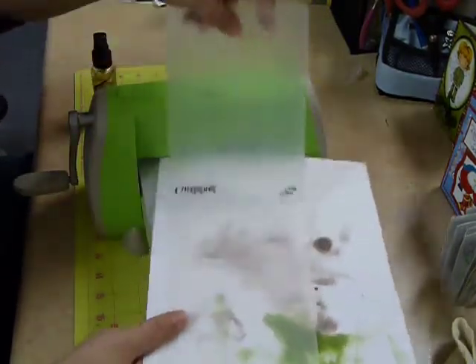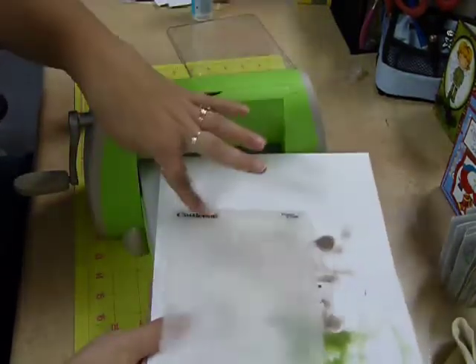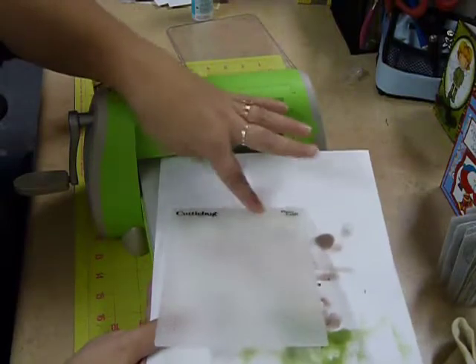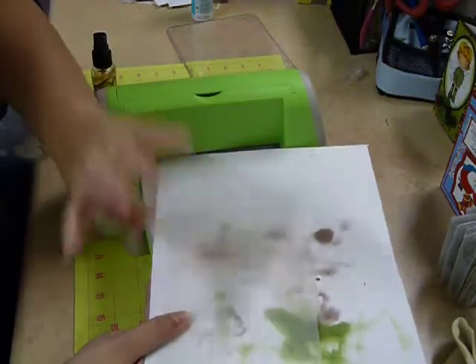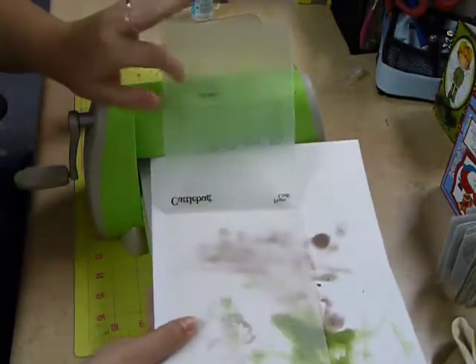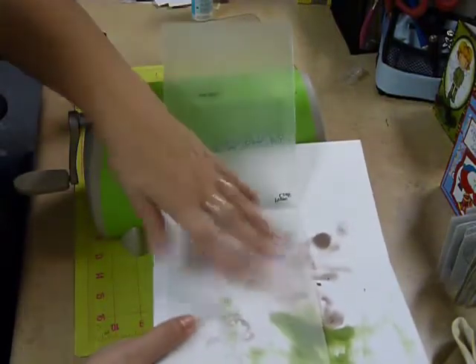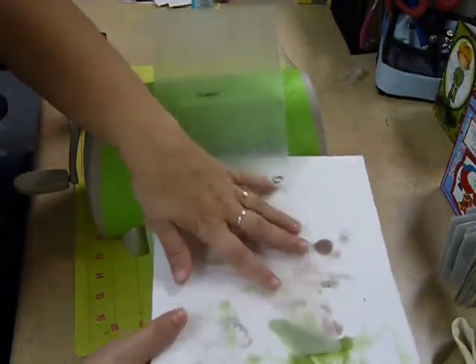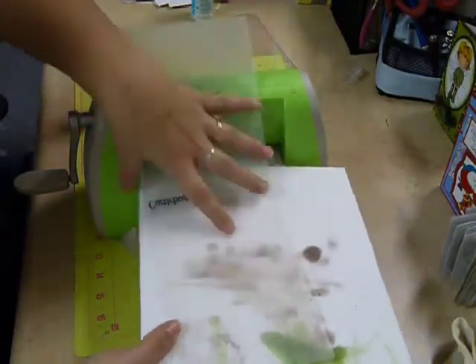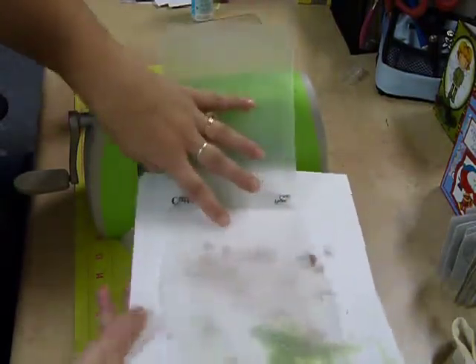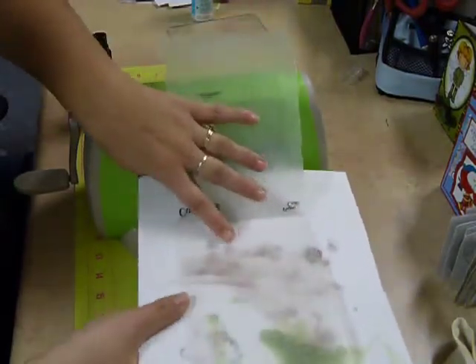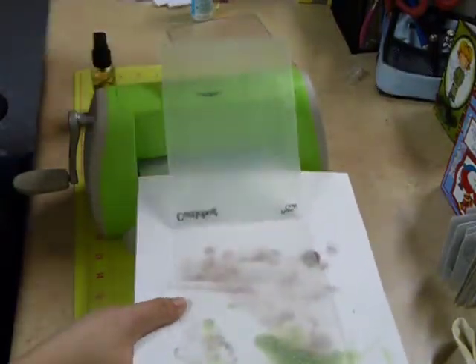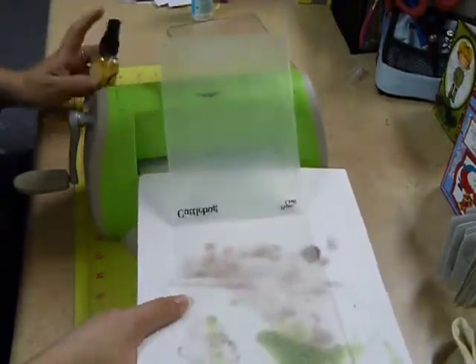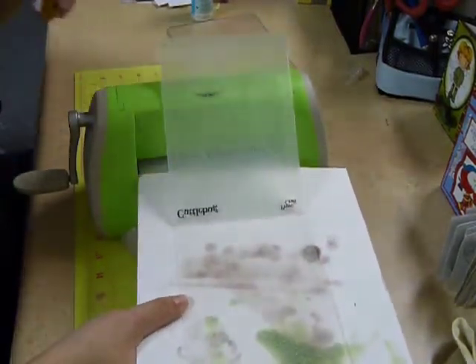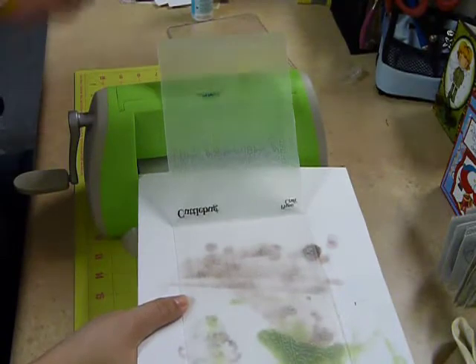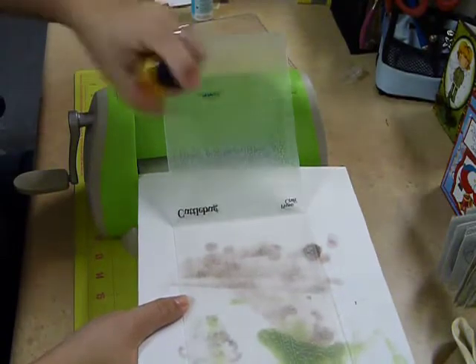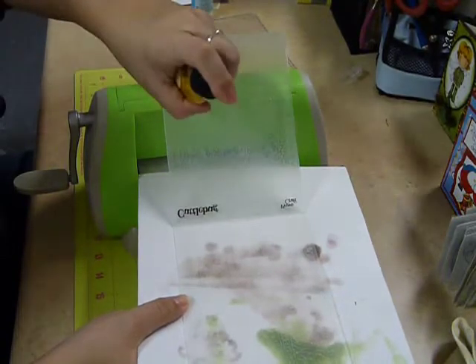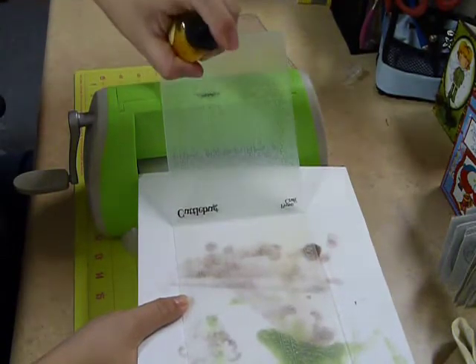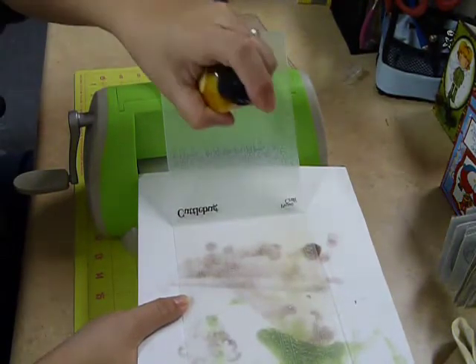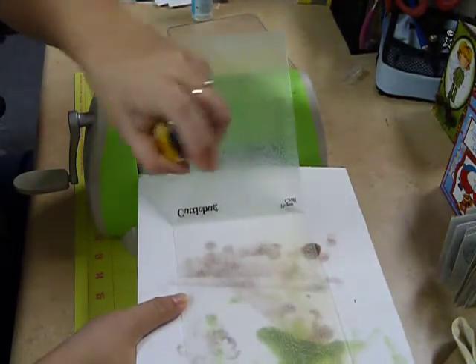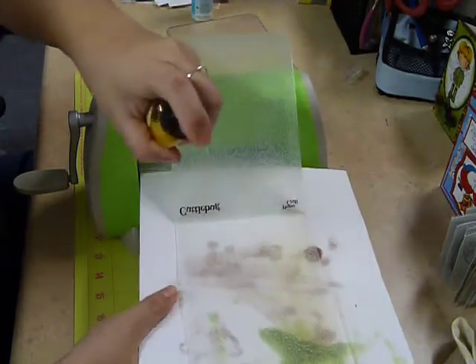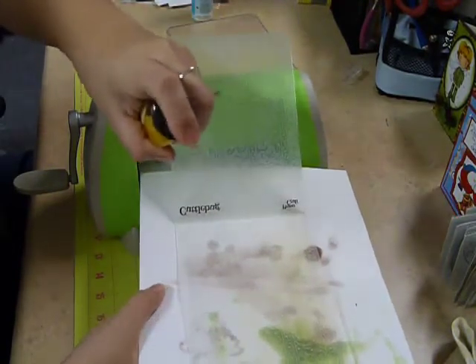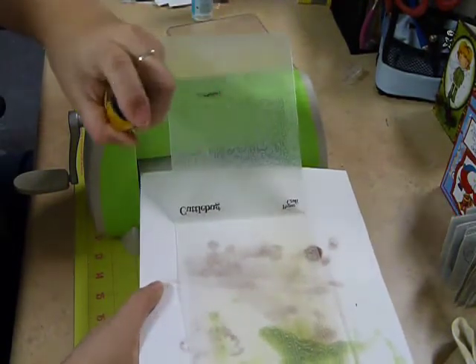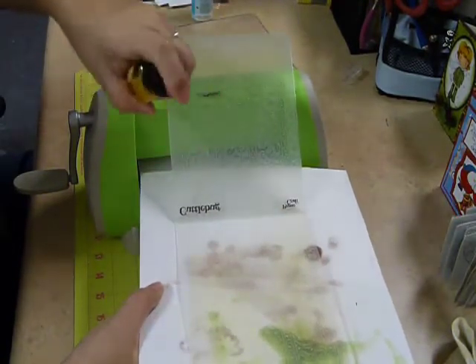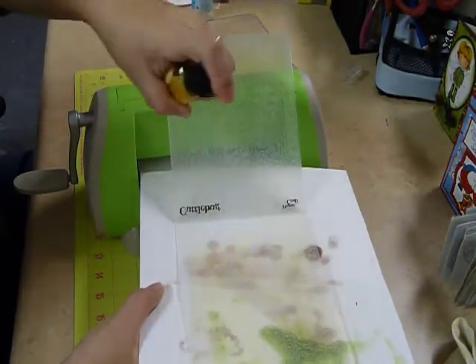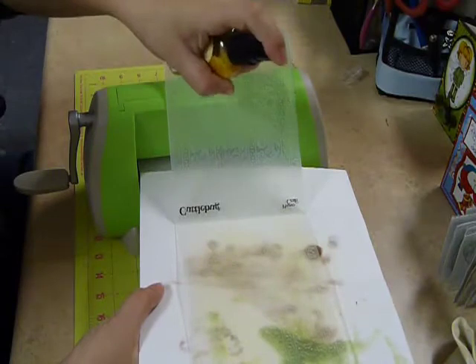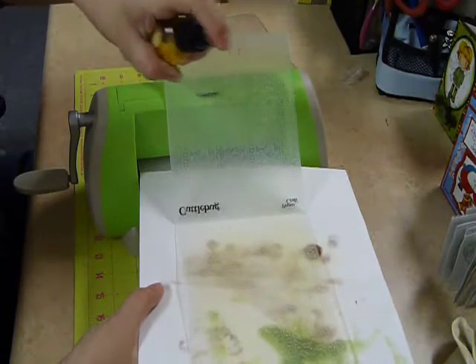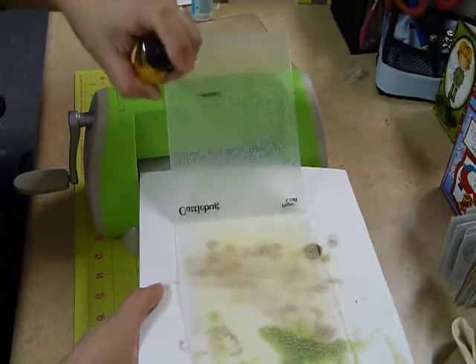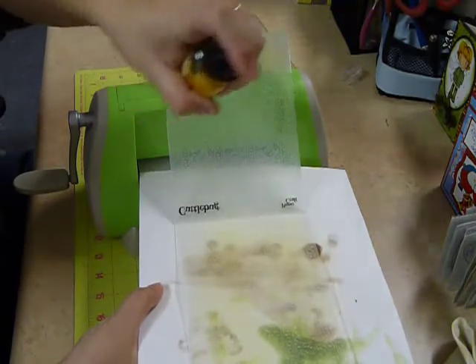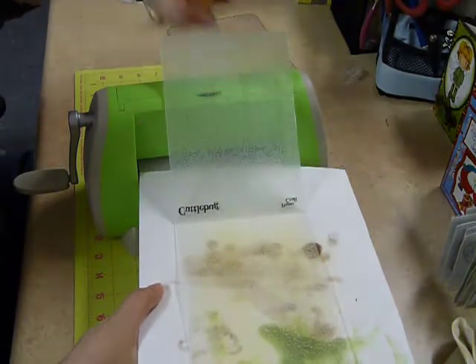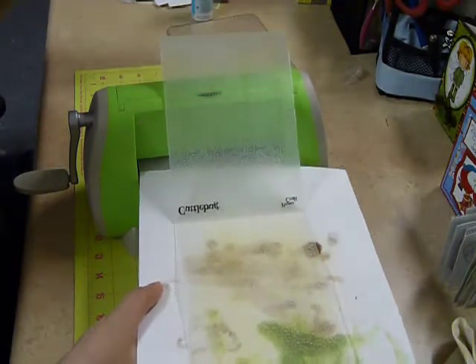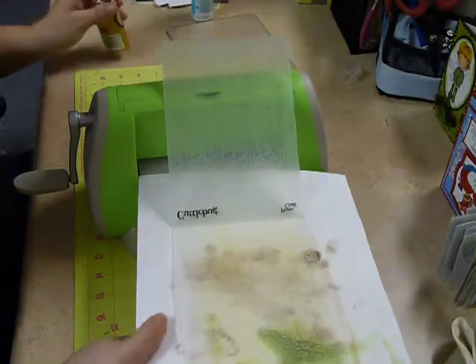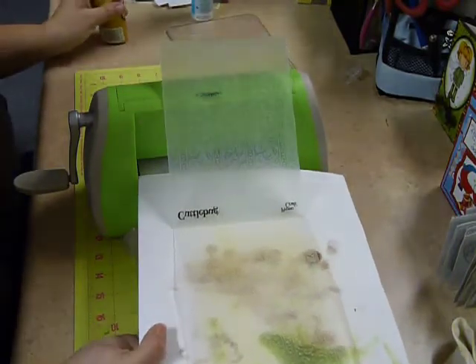This is the front of the folder. I want to go ahead and spray the bottom half of the folder, so I'm going to hold this in place and just lightly put some ink in there. I'm not putting out too much, not trying to pull it or anything — just some light ink in there.